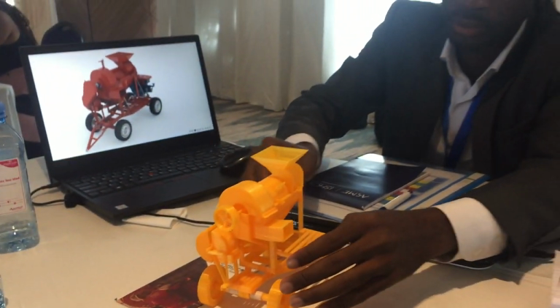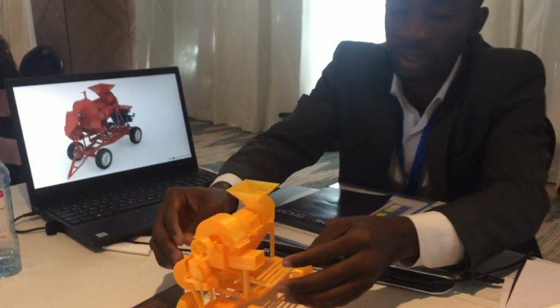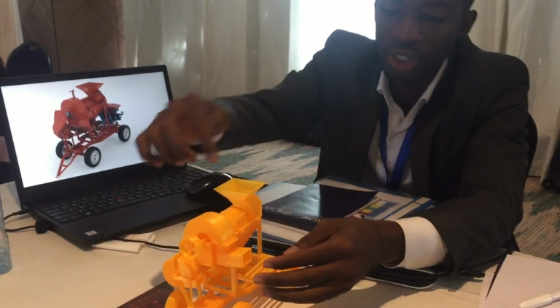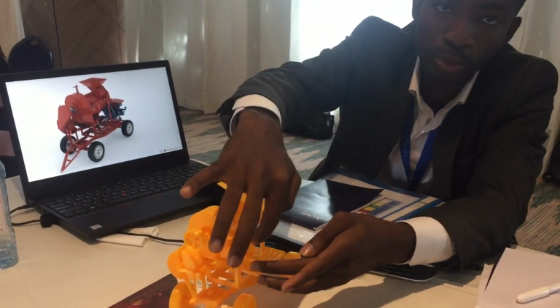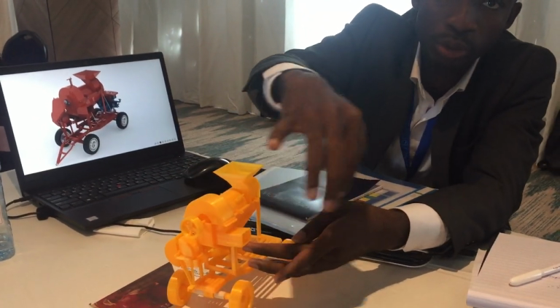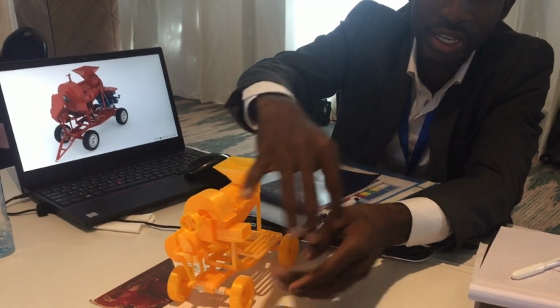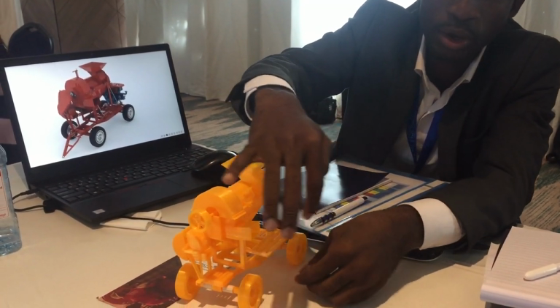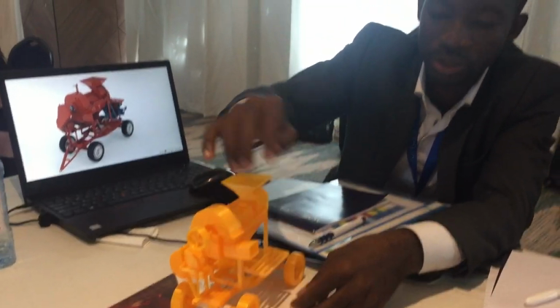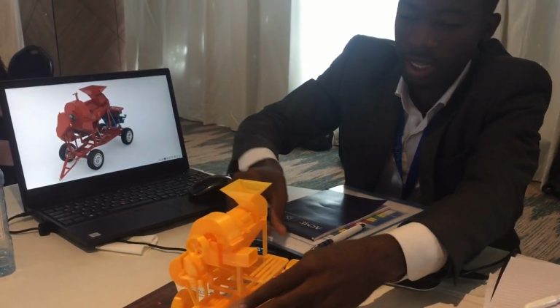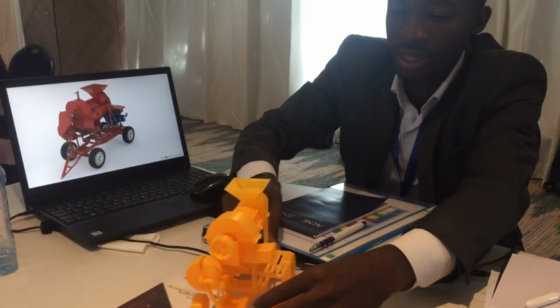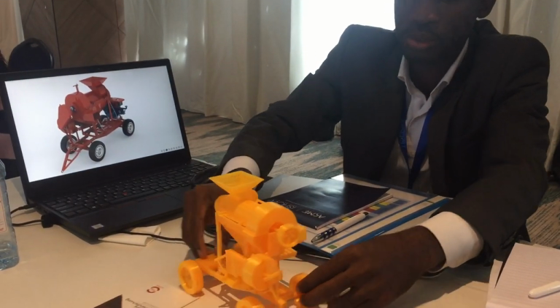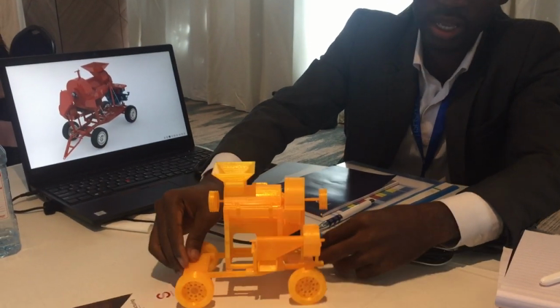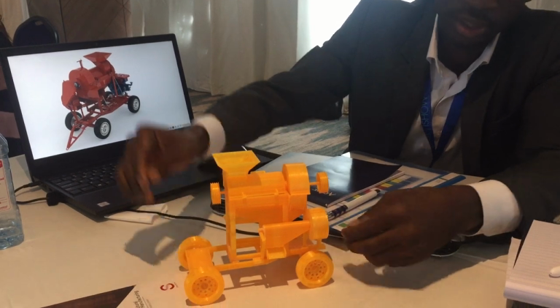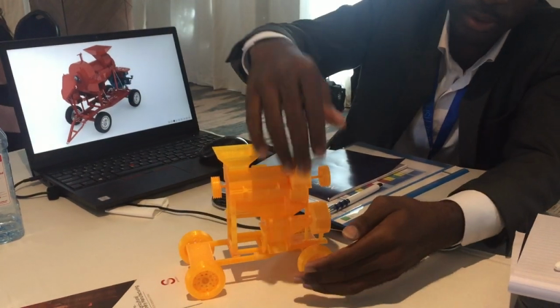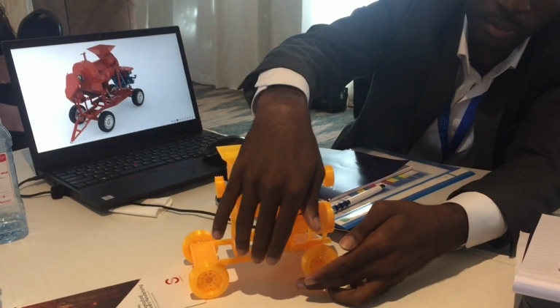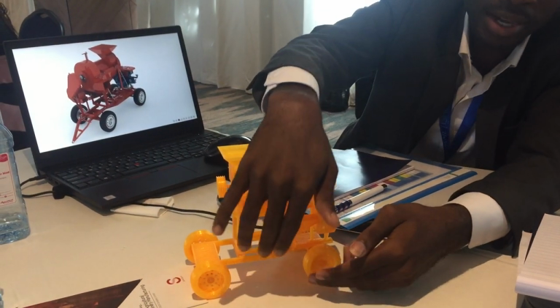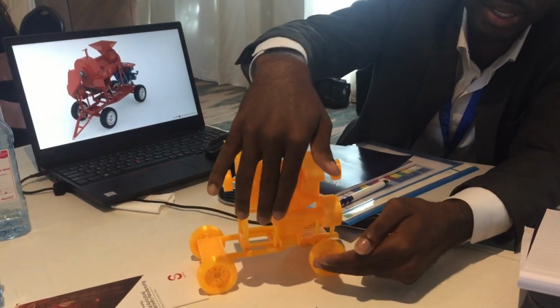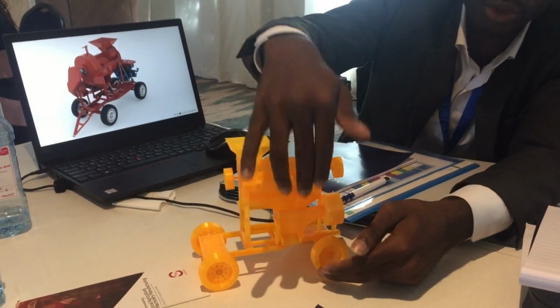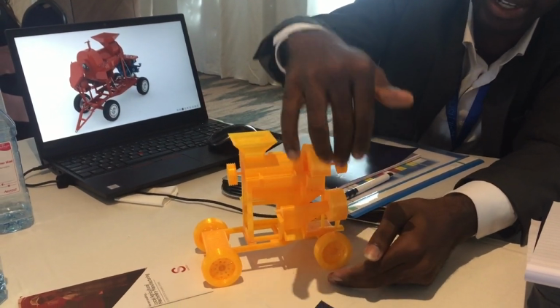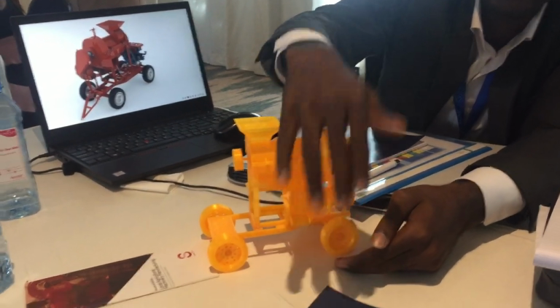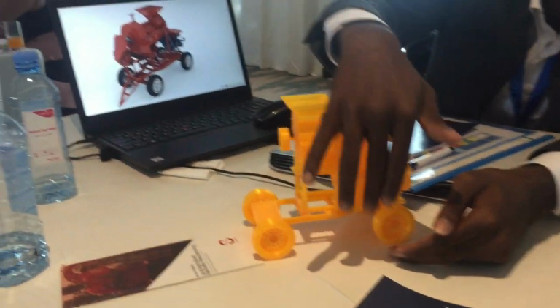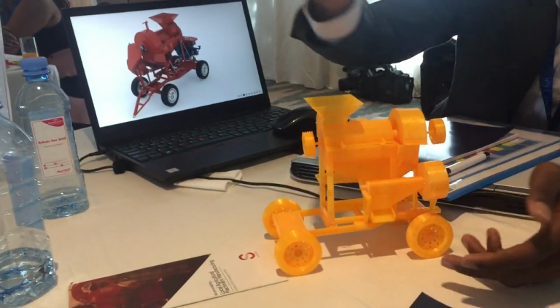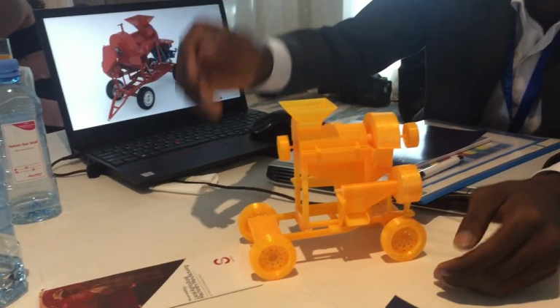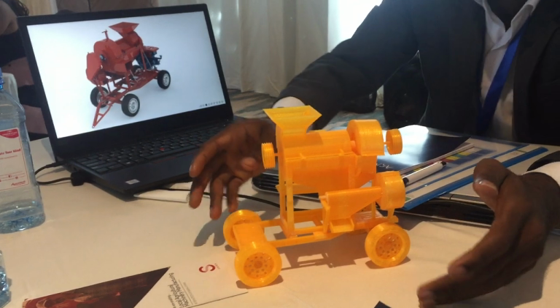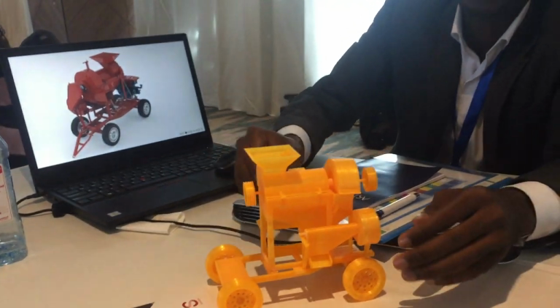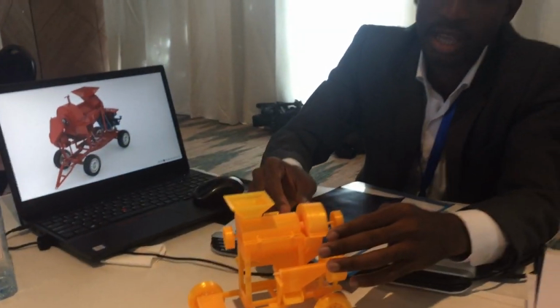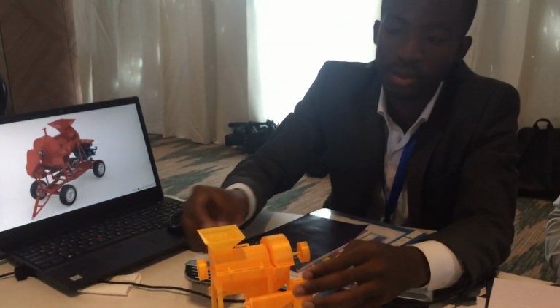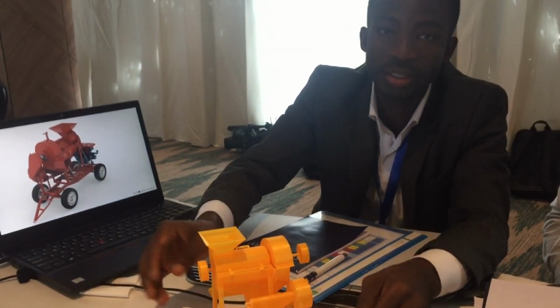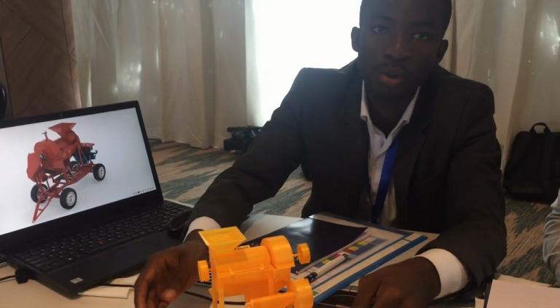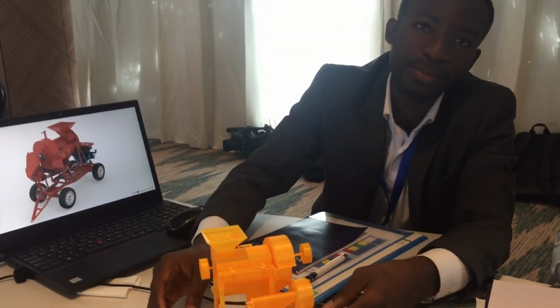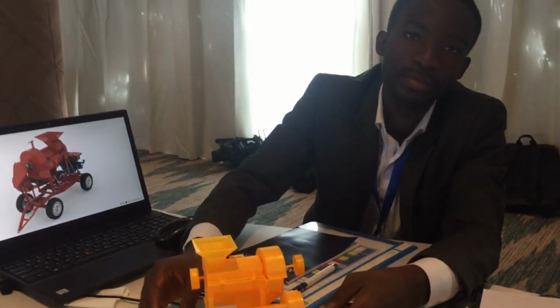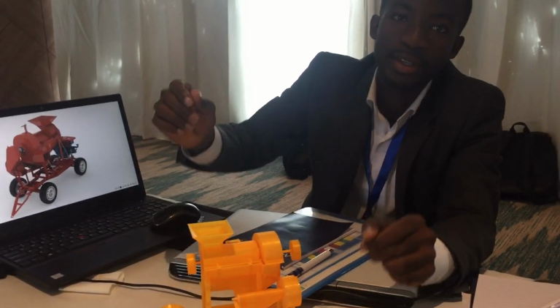The chaff is thrown out through this end of the thresher, and when you see here, bags can be placed to collect the grains that come out. So basically that's how the machine works. Awesome!